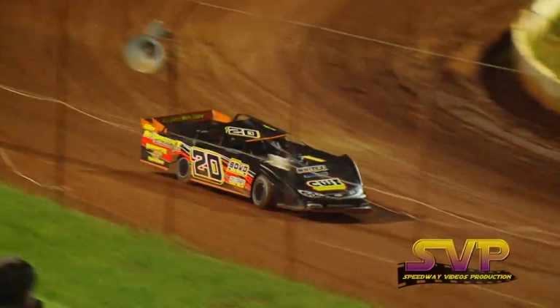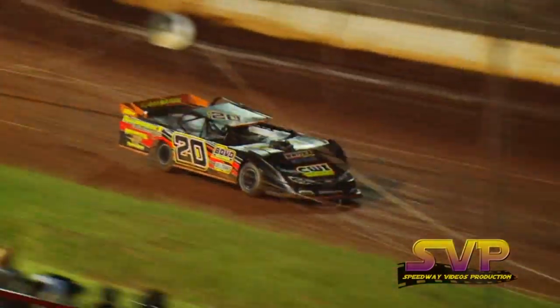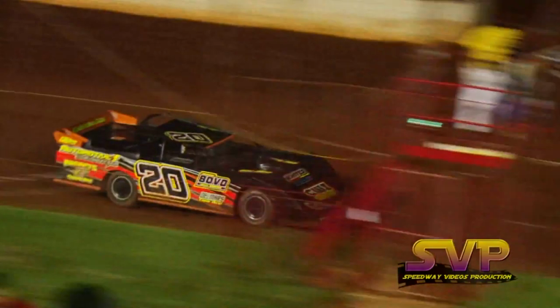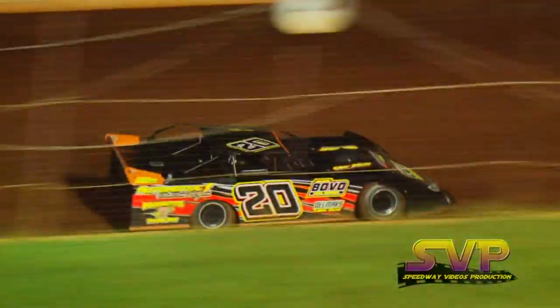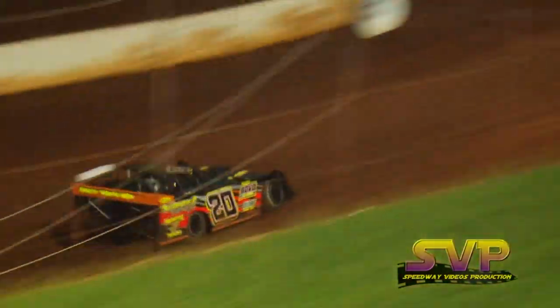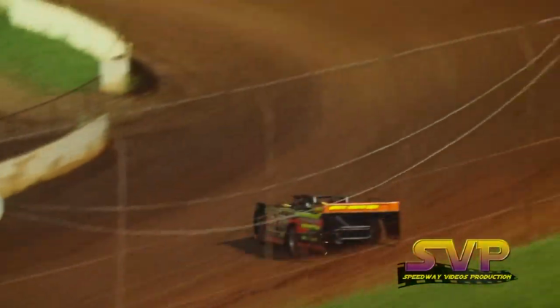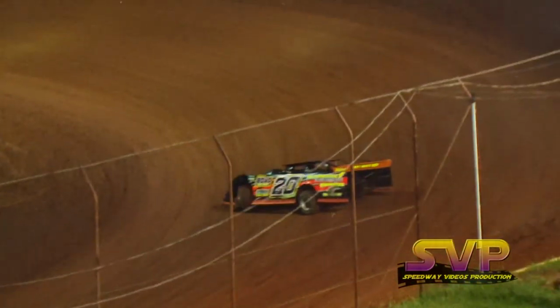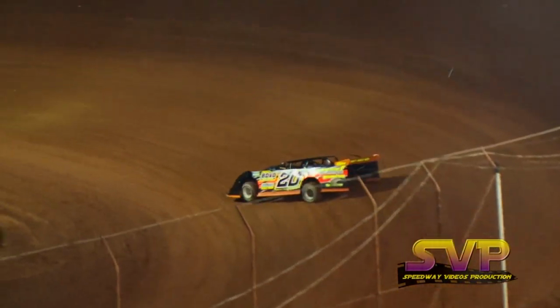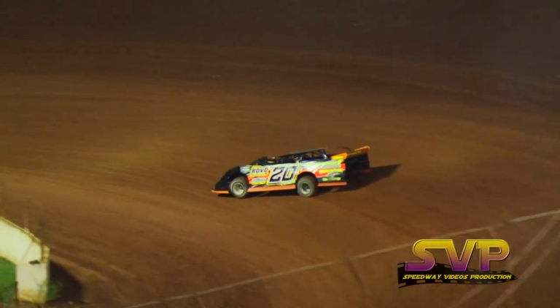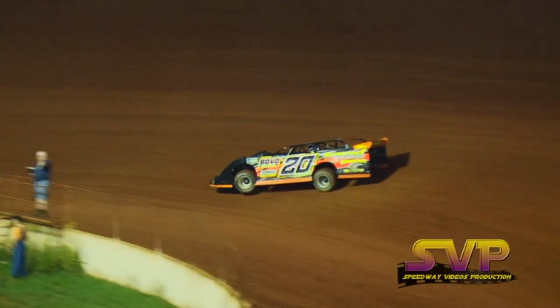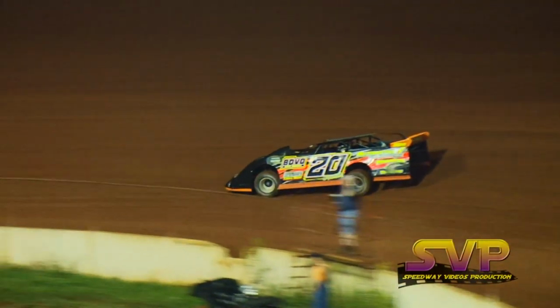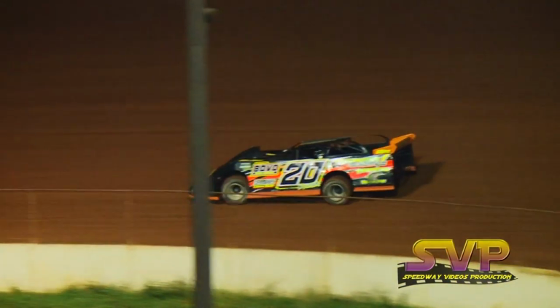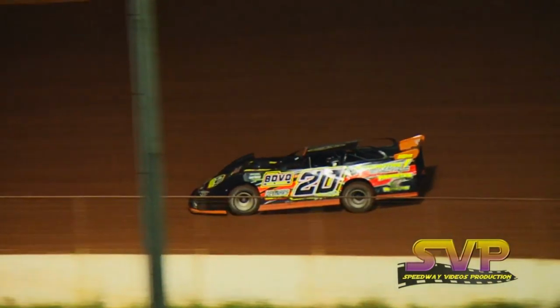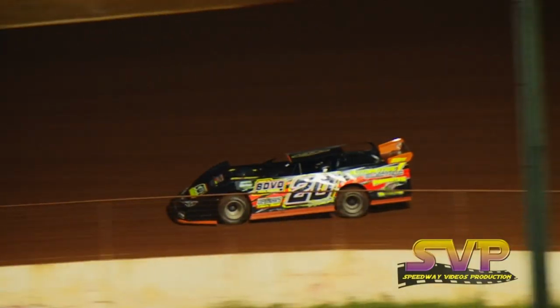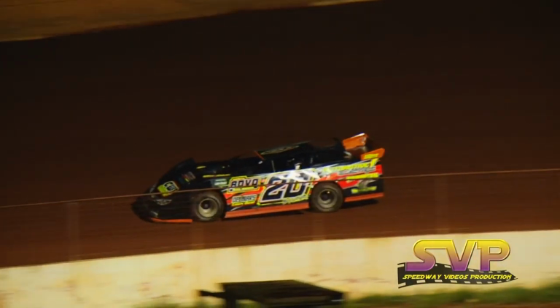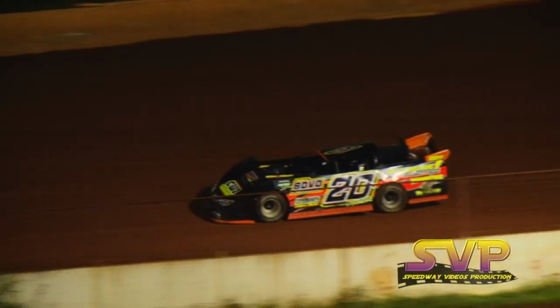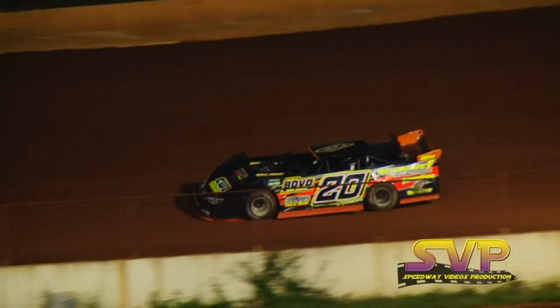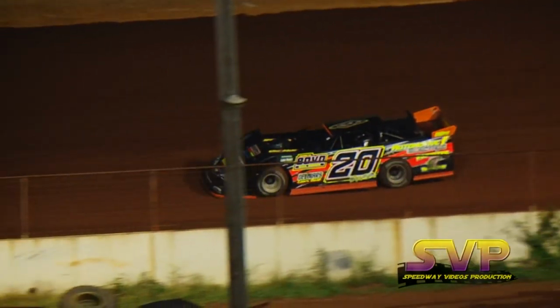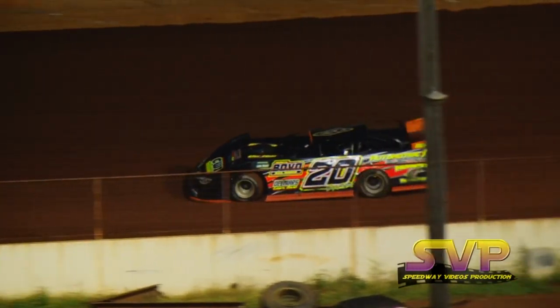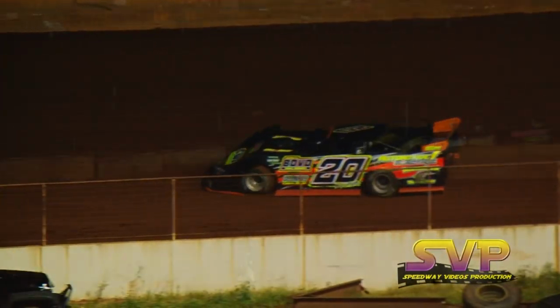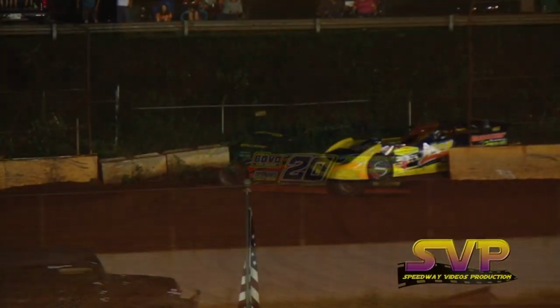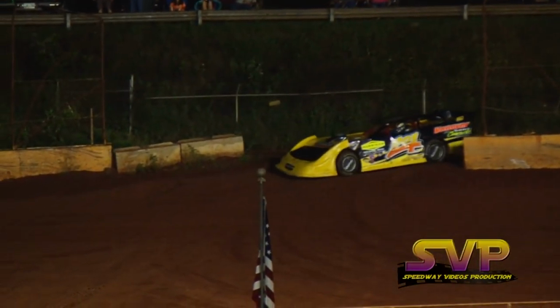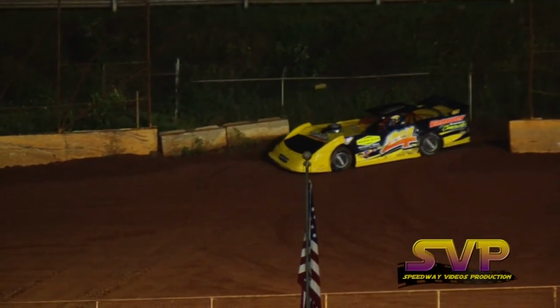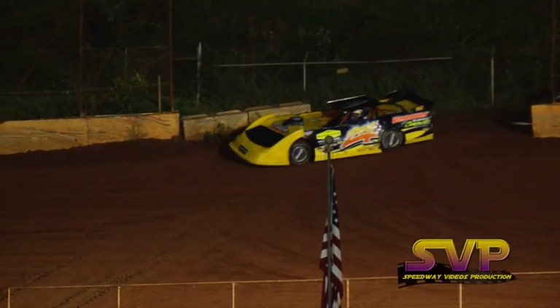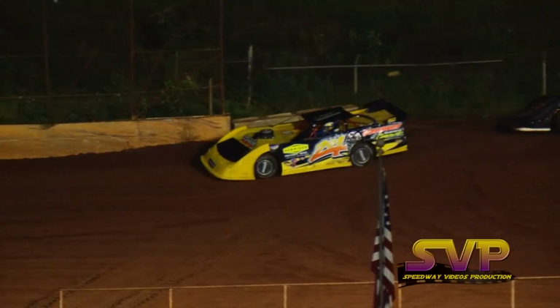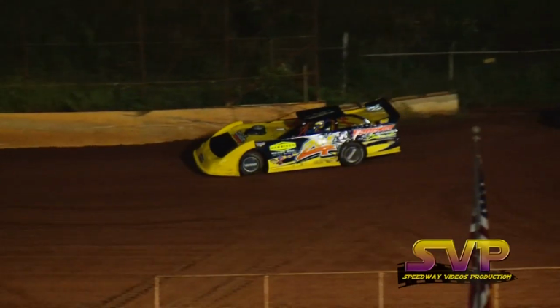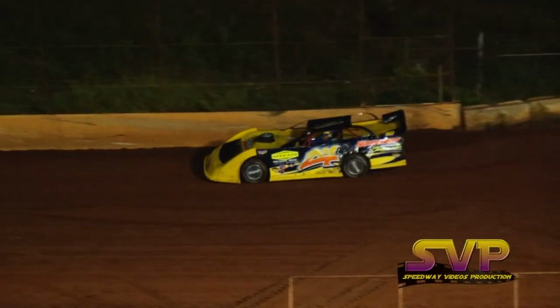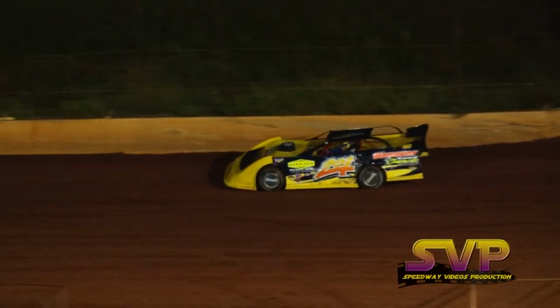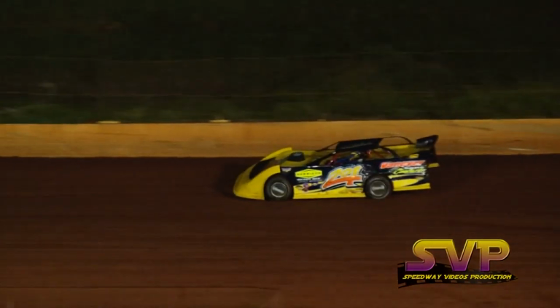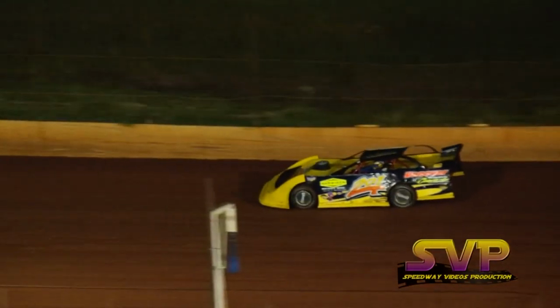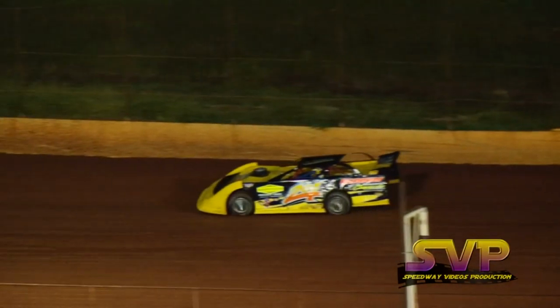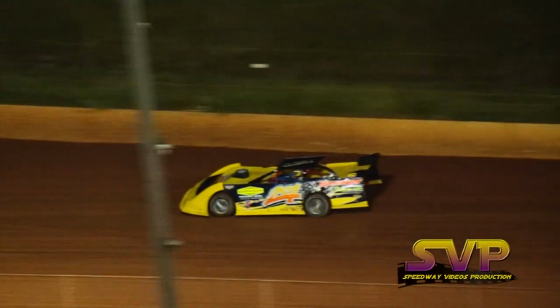First lap for Collins, 12.428. Chad White at 12.722 — he is in a backup machine. Second lap for Collins, 12.235, moves him fourth overall. And a 12.692 for Chad White.